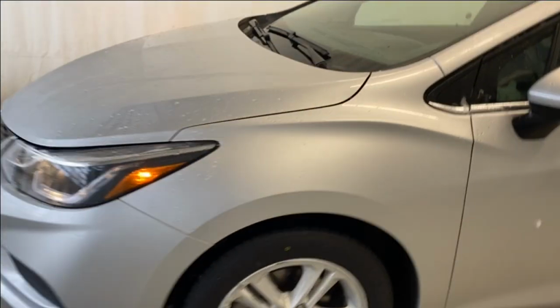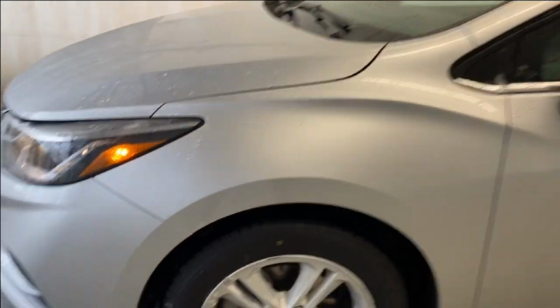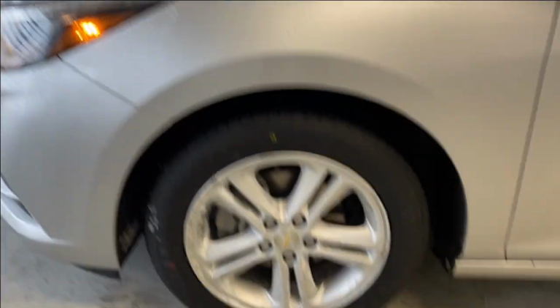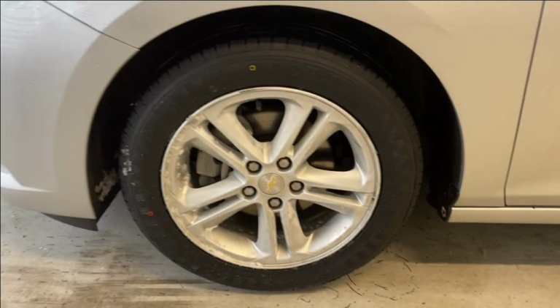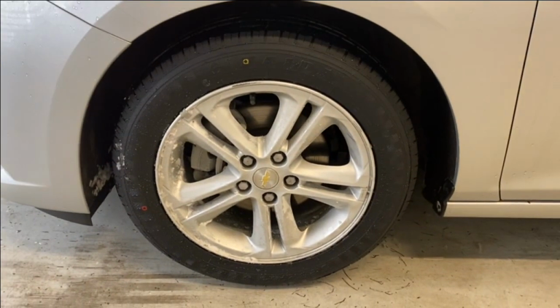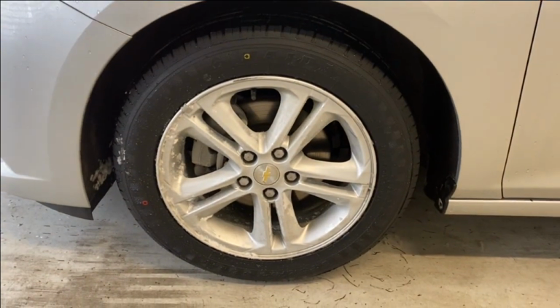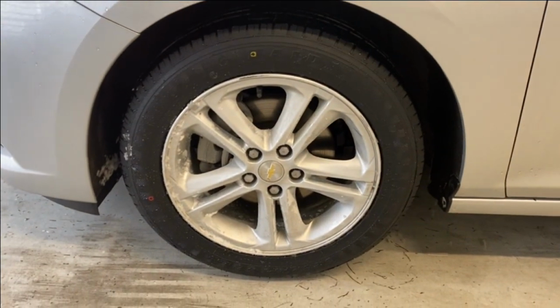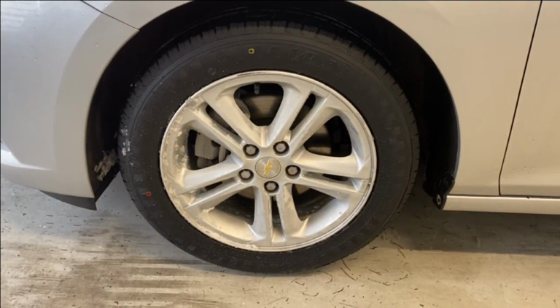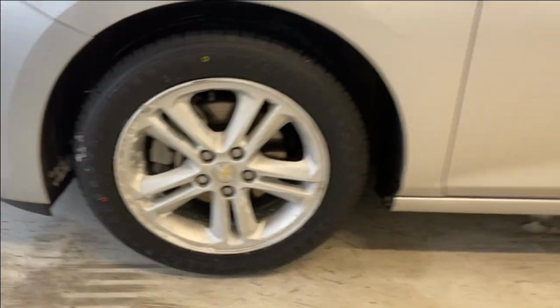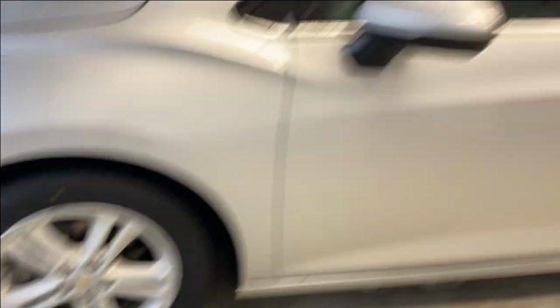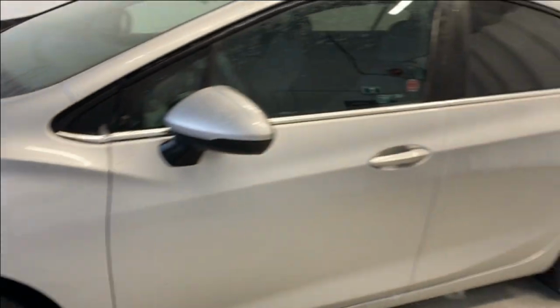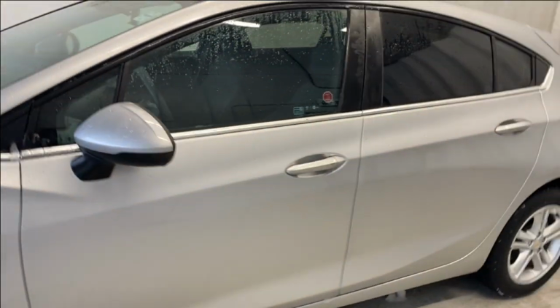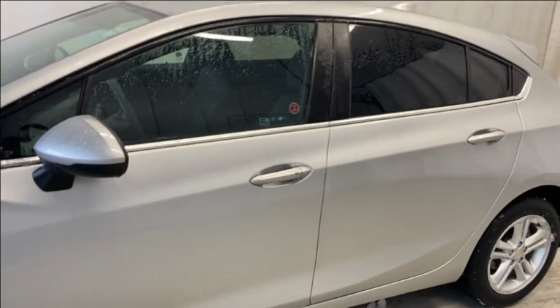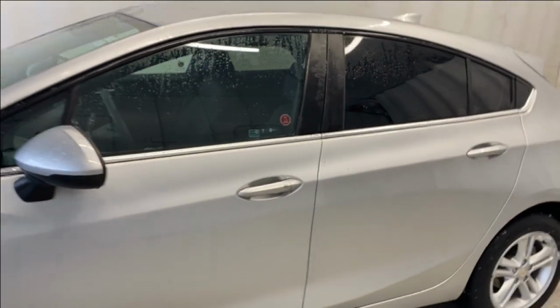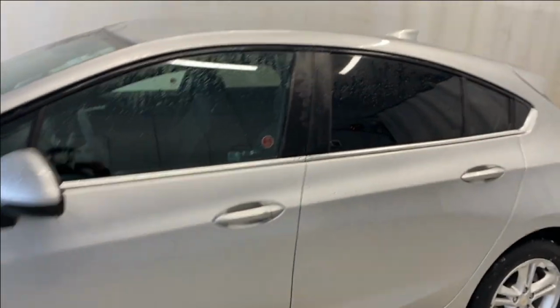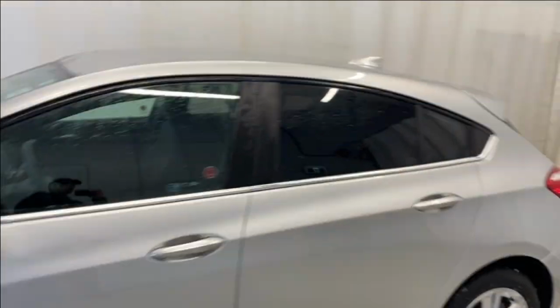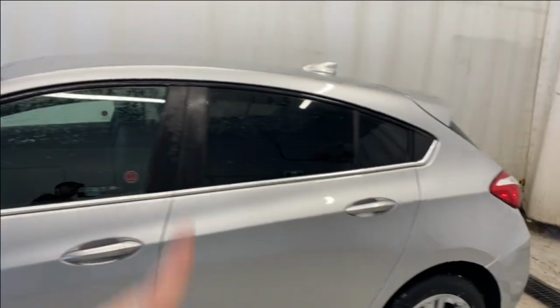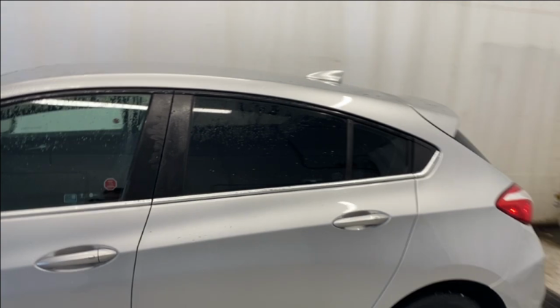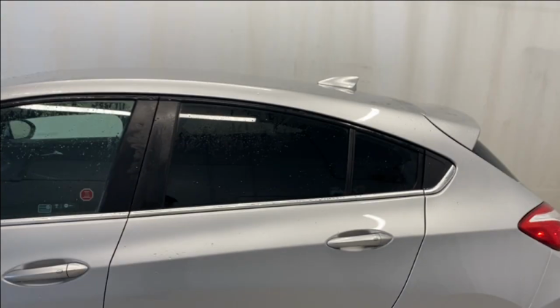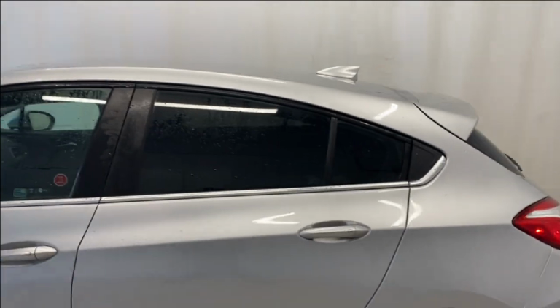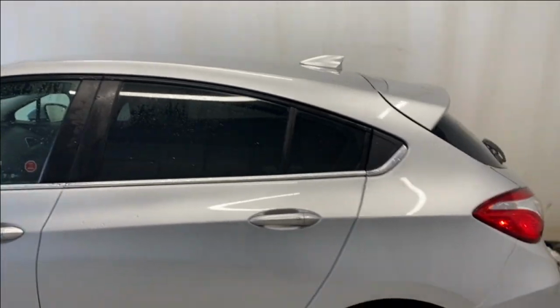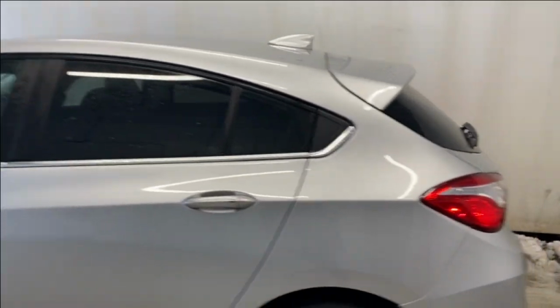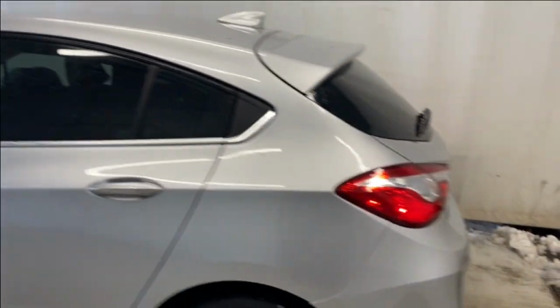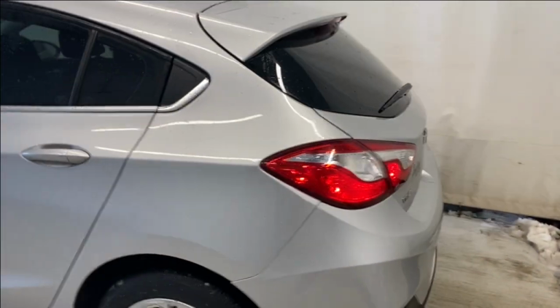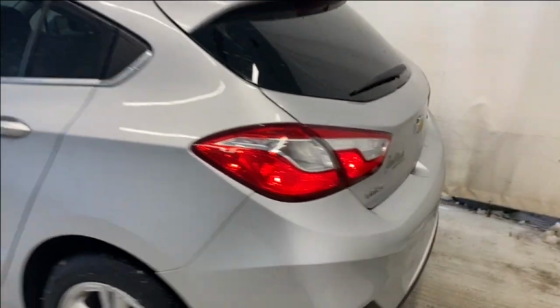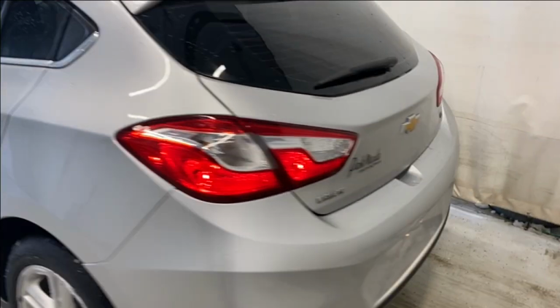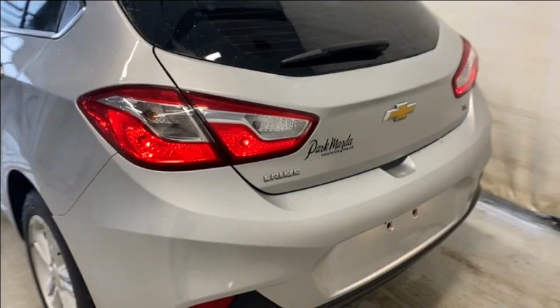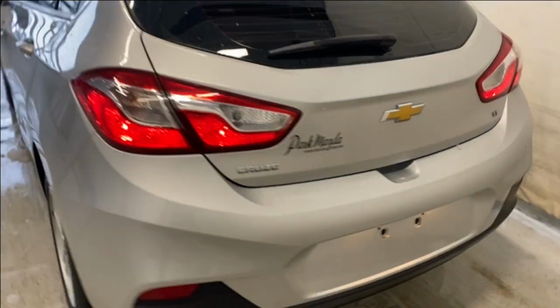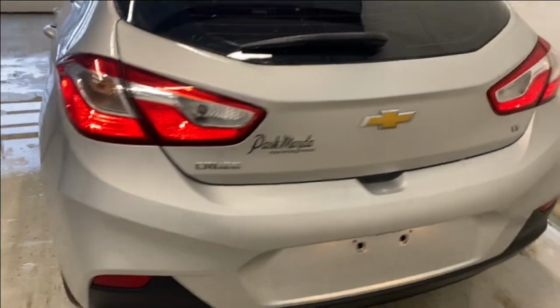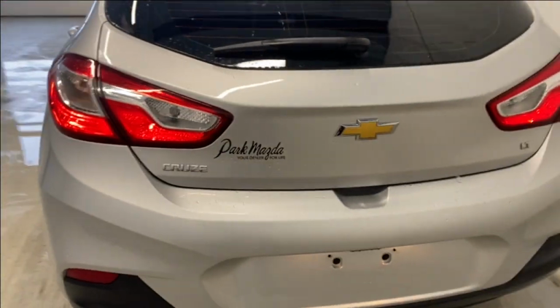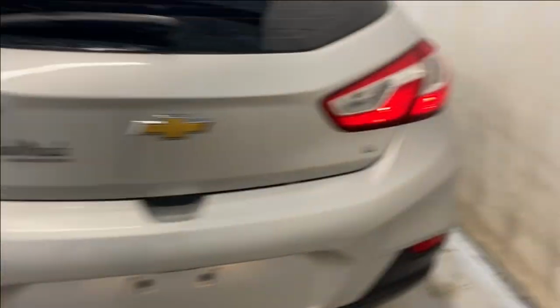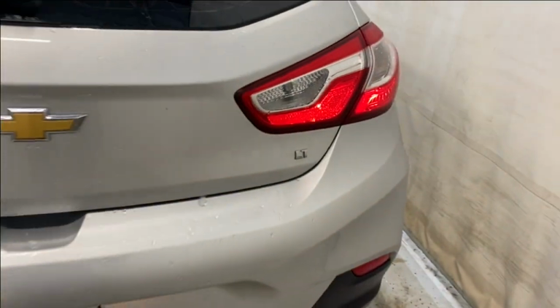The vehicle has Chevrolet alloy rims in silver, paint-matching door handles with the keyless entry feature, rear tinted windows, and black and chrome trim all around. There's a beautiful tail light, the Cruze badge on the left, and the LT badge on the right.